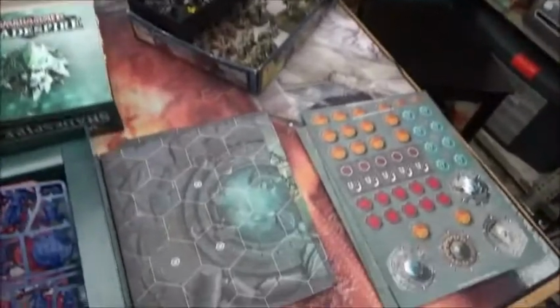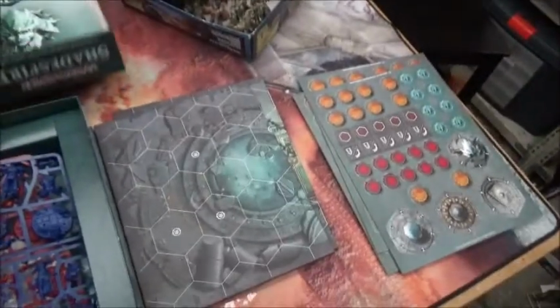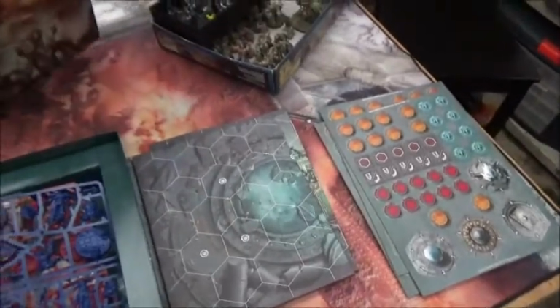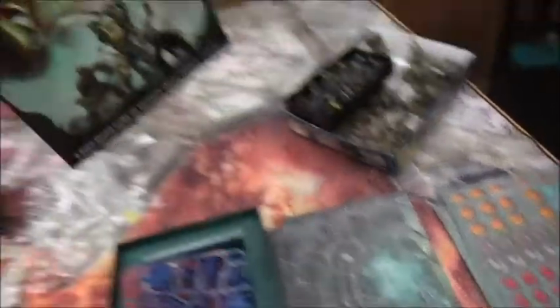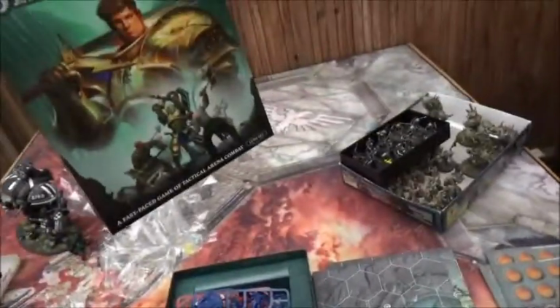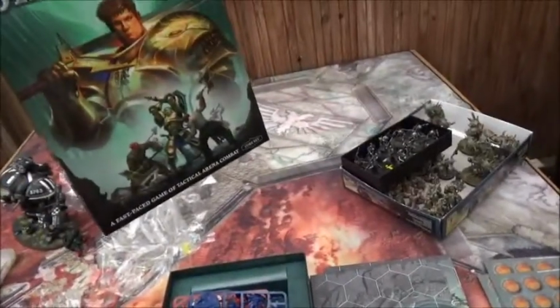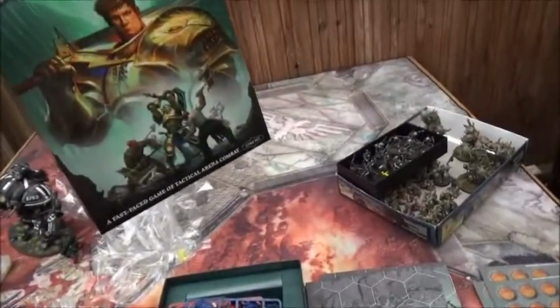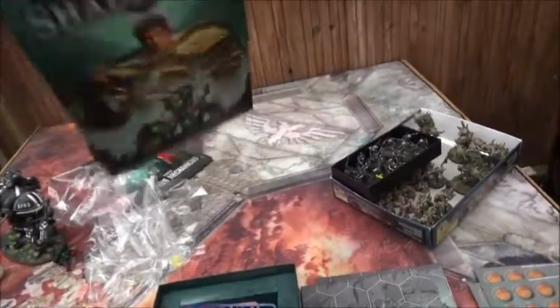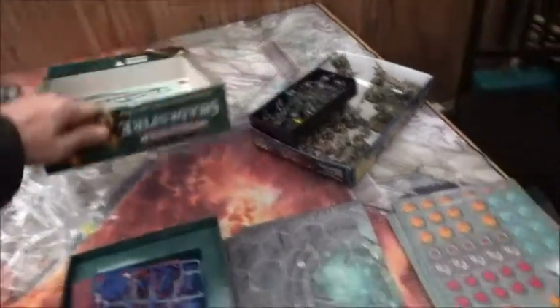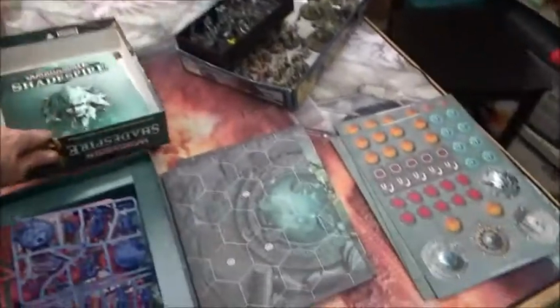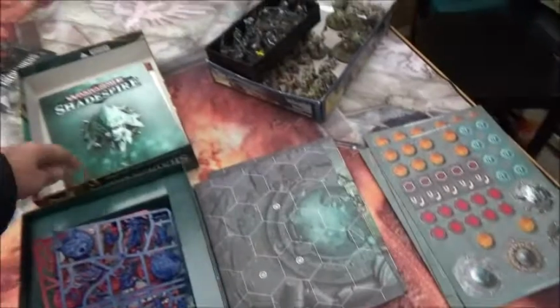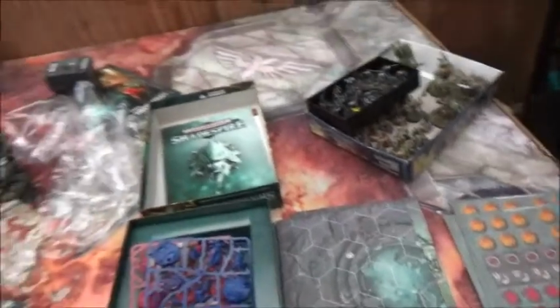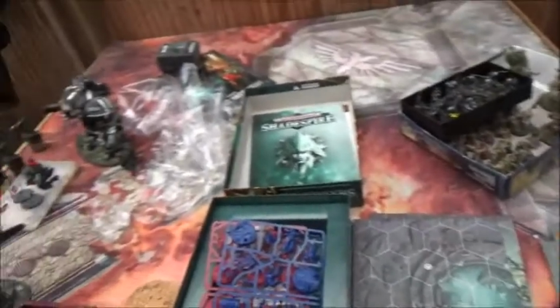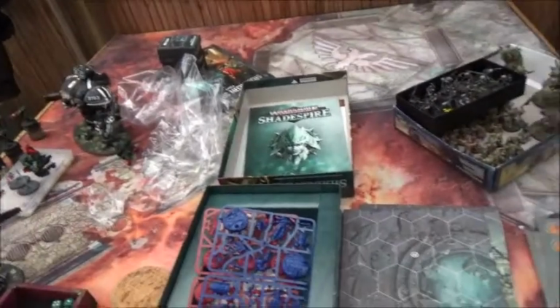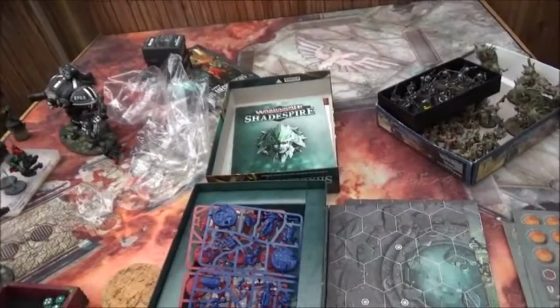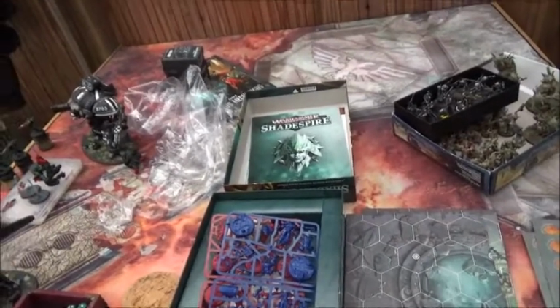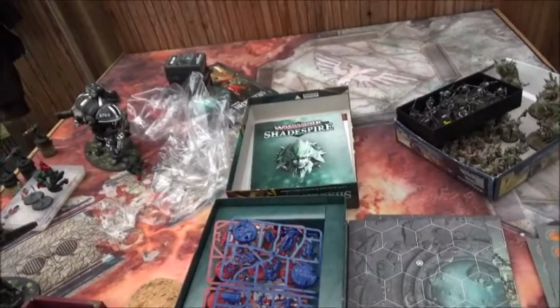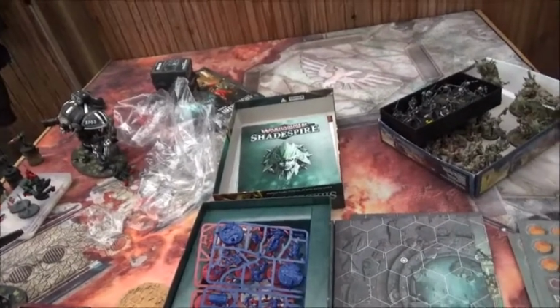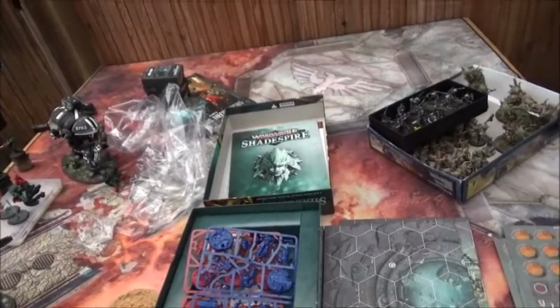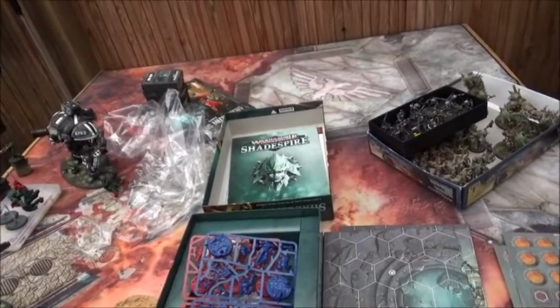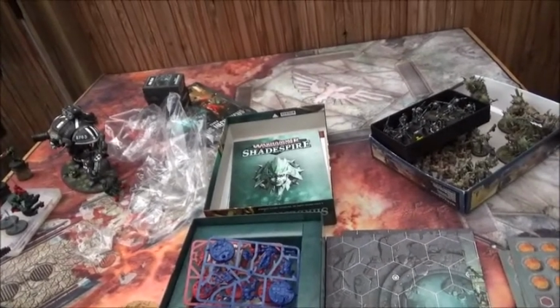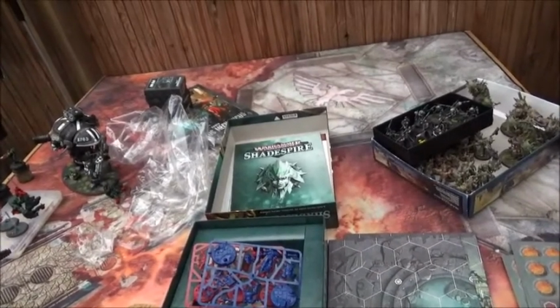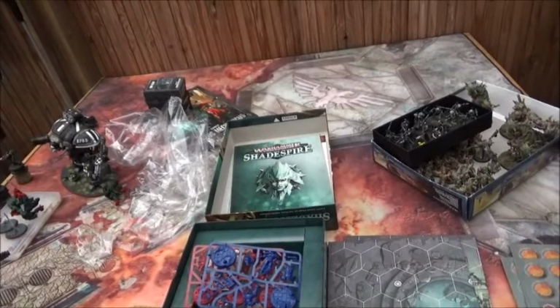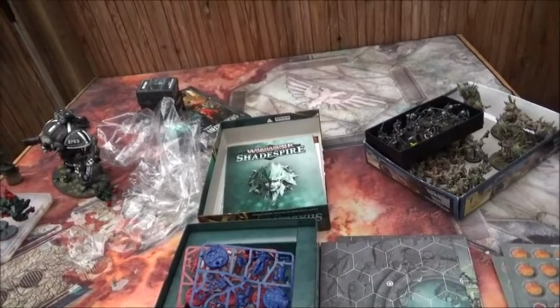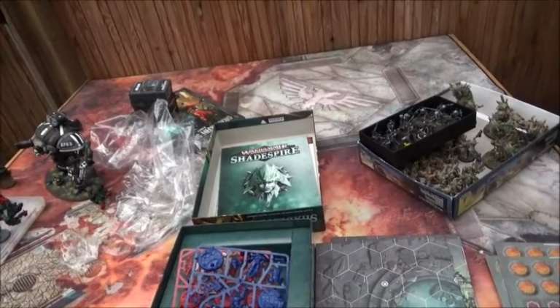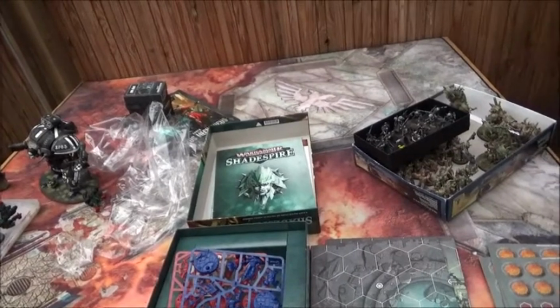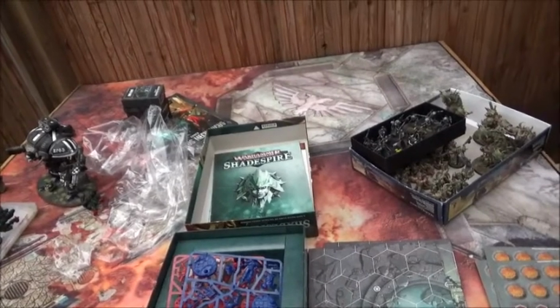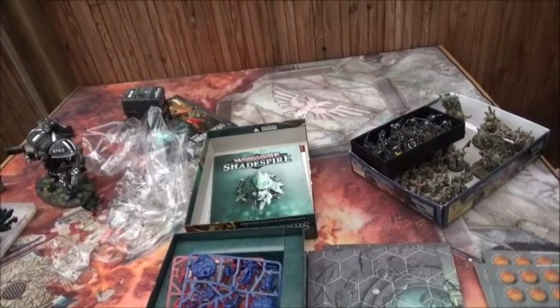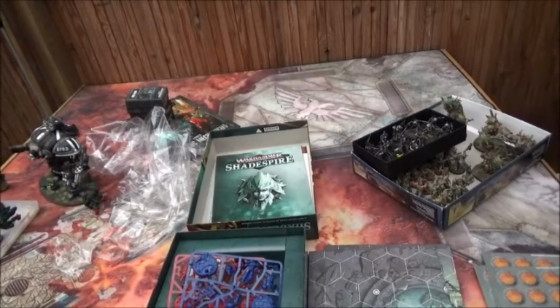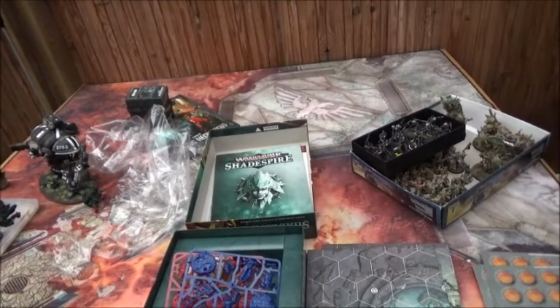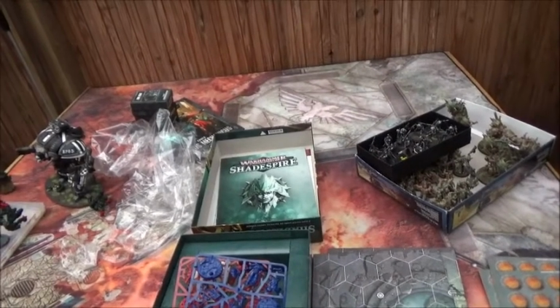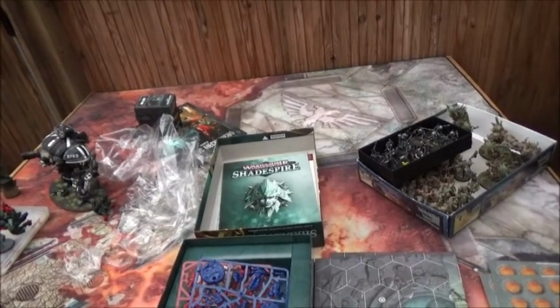That was the Shadespire box. Now it's time to let Aaron do some painting, get the minis up to speed, and then we can start playing. Finally — all the hype is still going on. See you a bit later once we're playing.